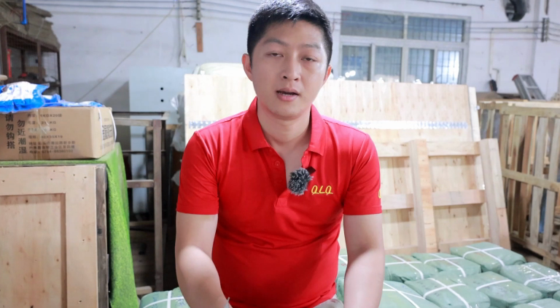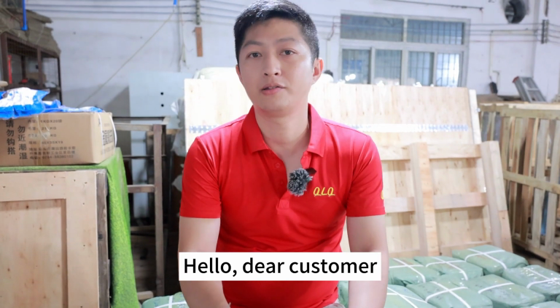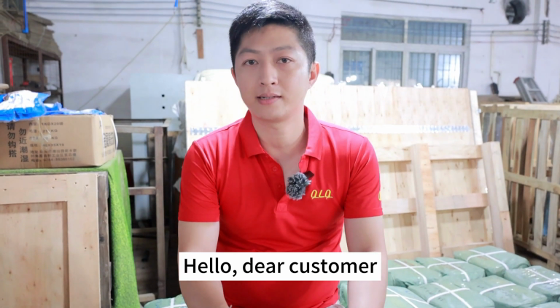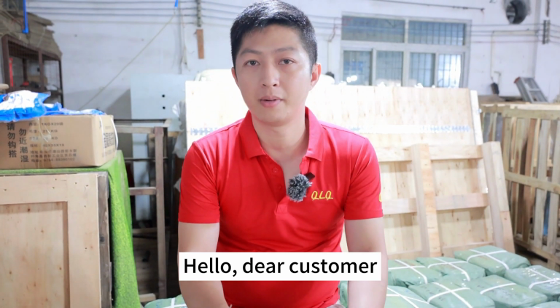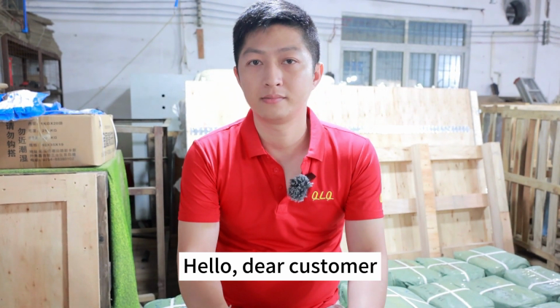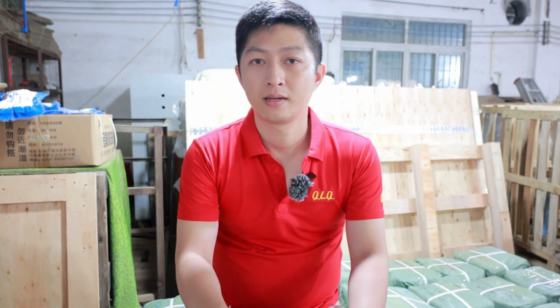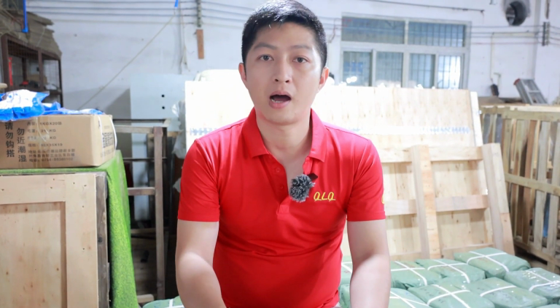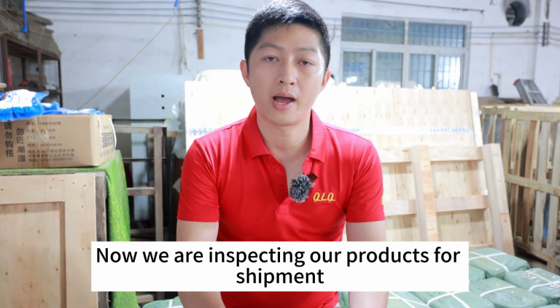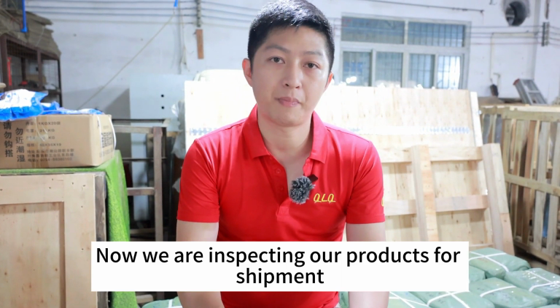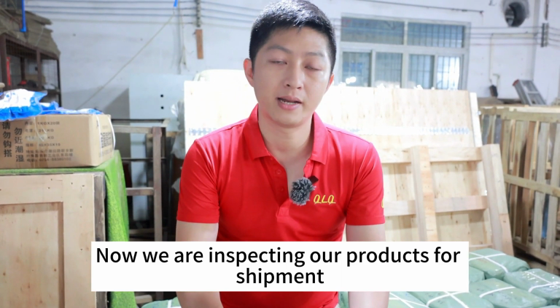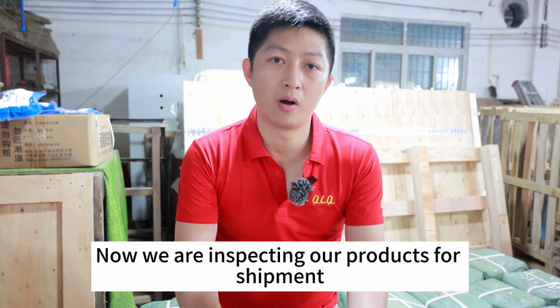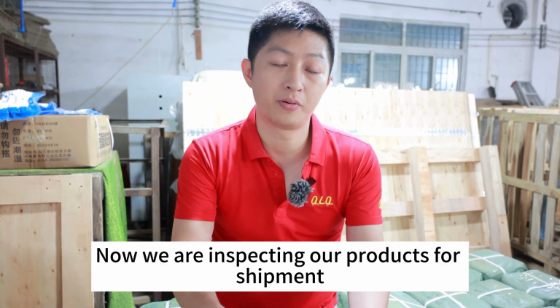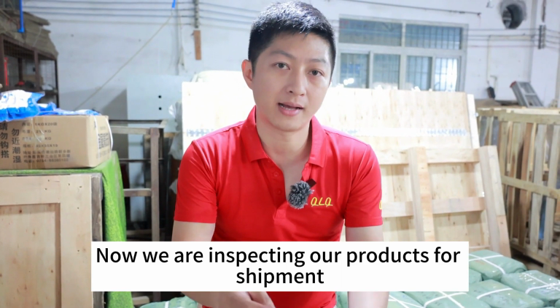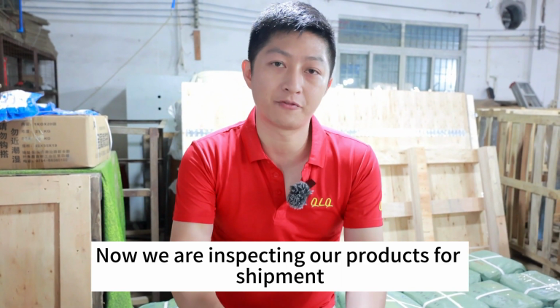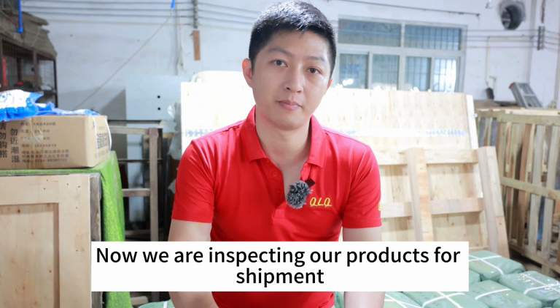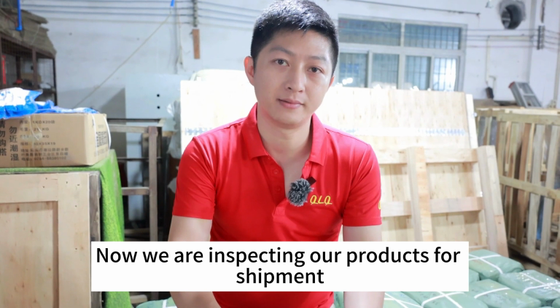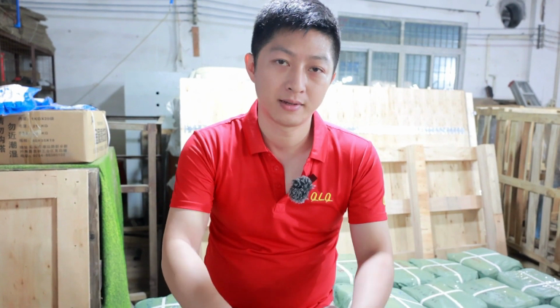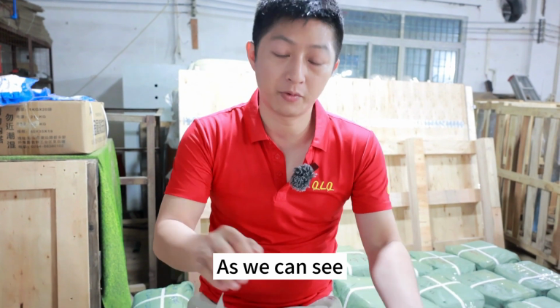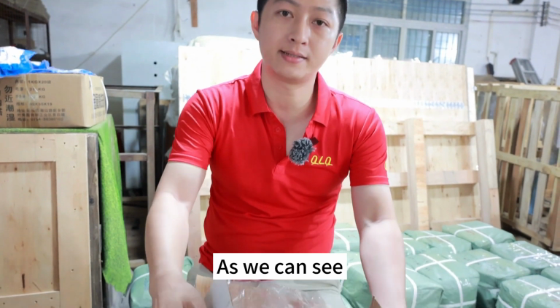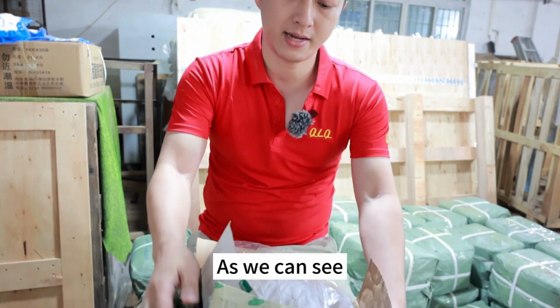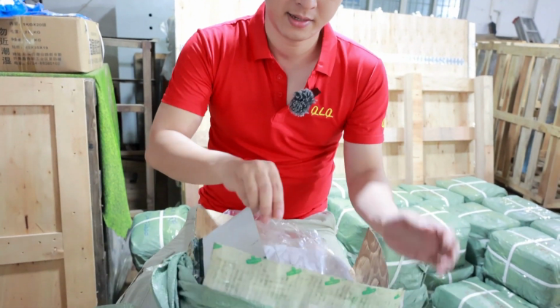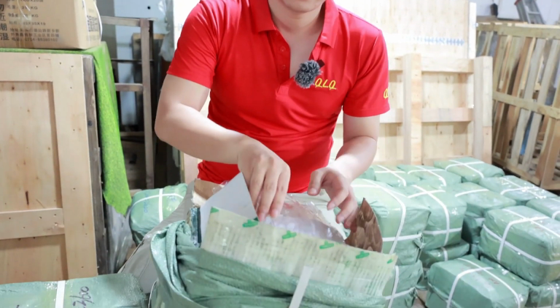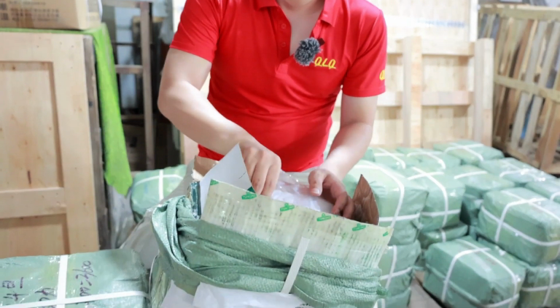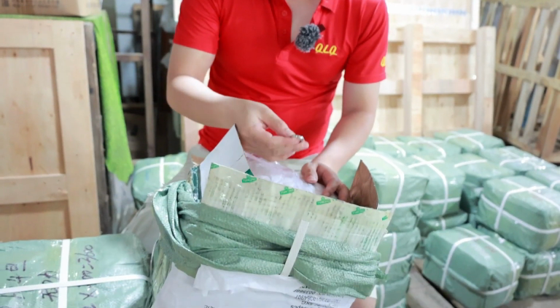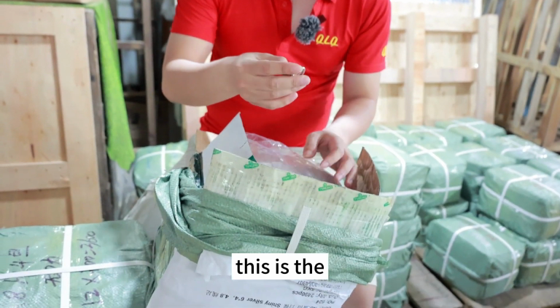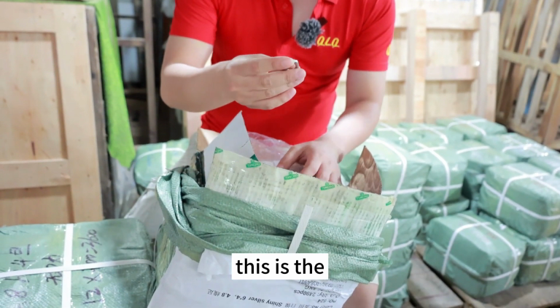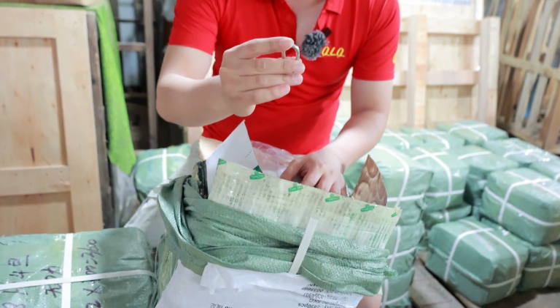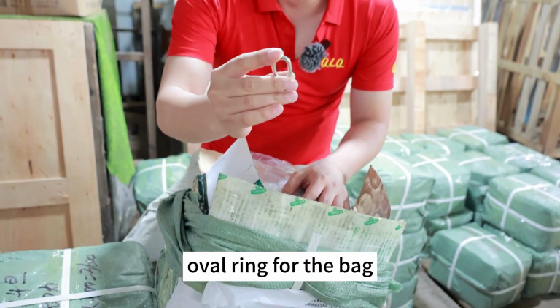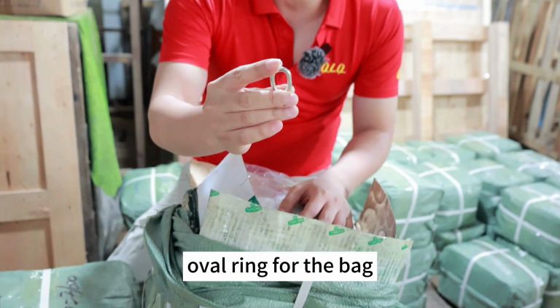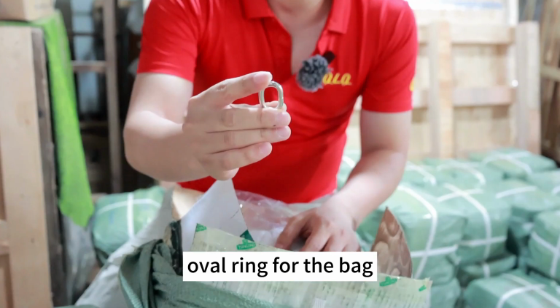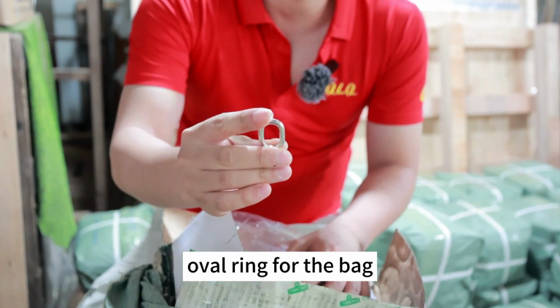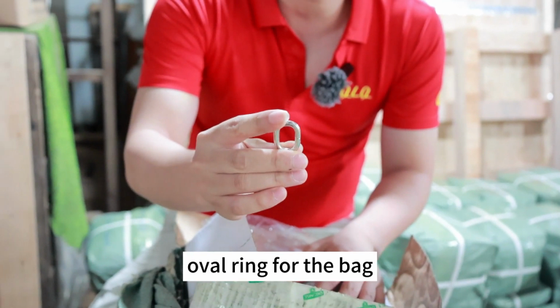Hello, dear customers. Now we are inspecting our products for shipment. As we can see, this is the o-ring for the bag.